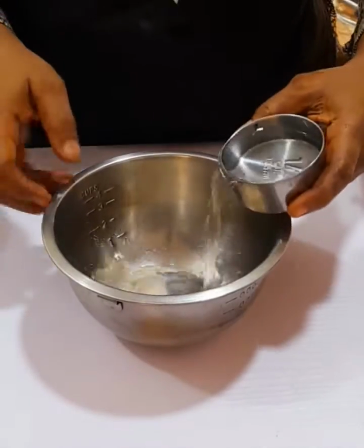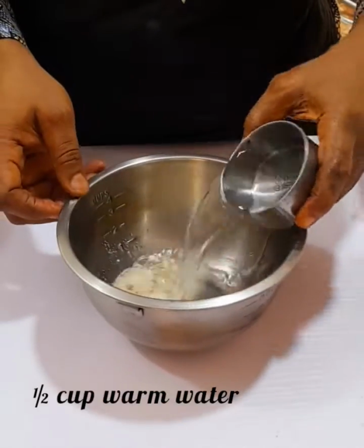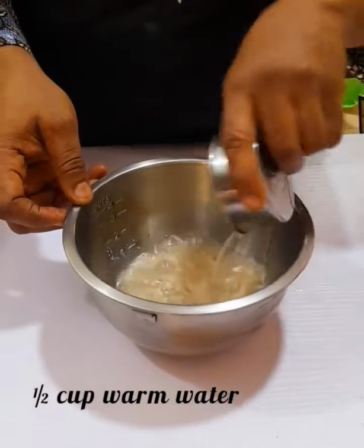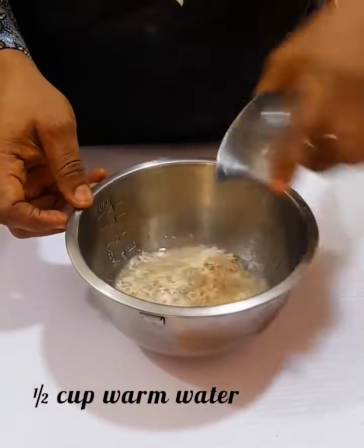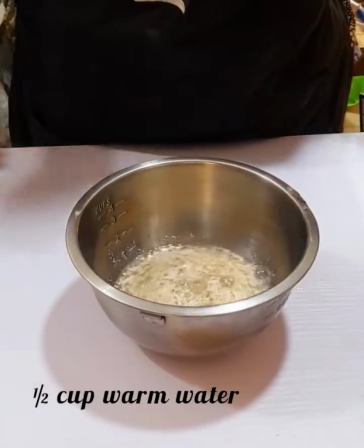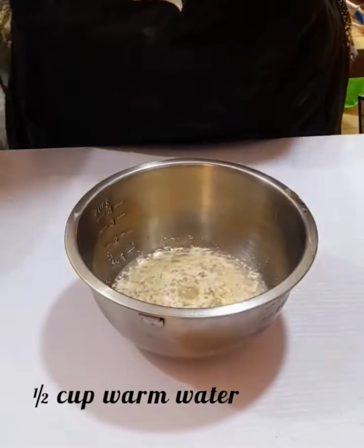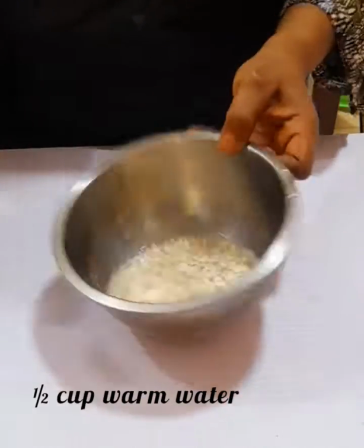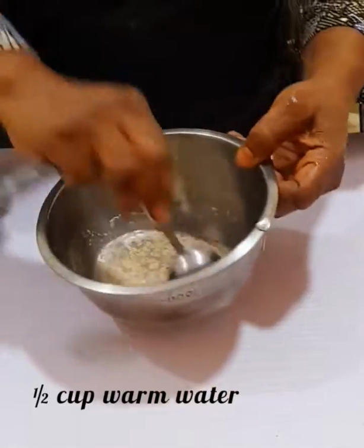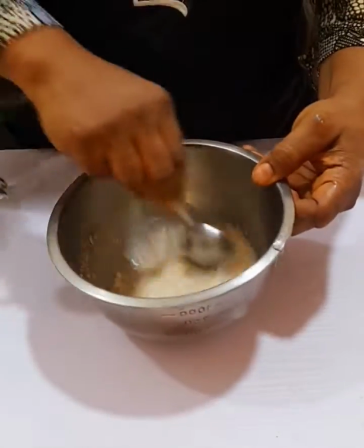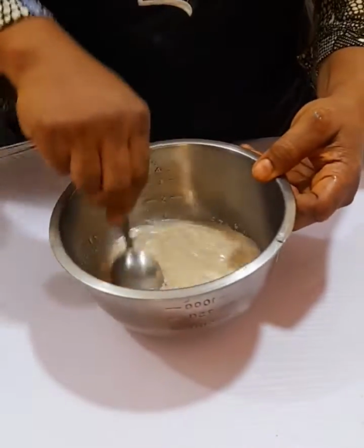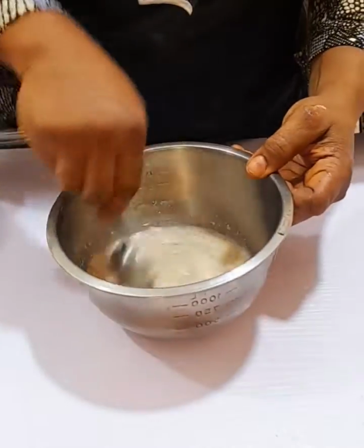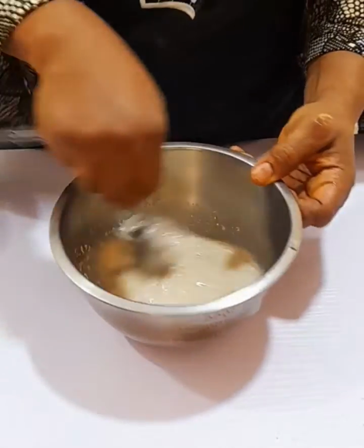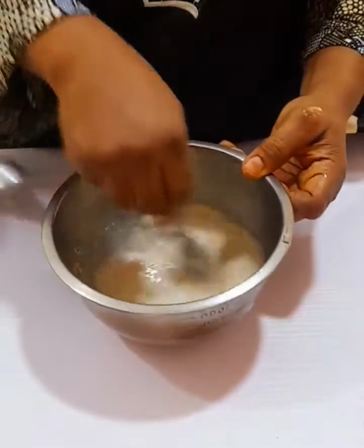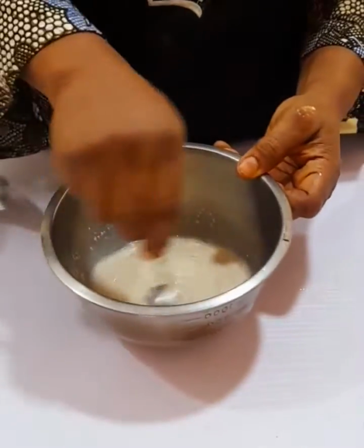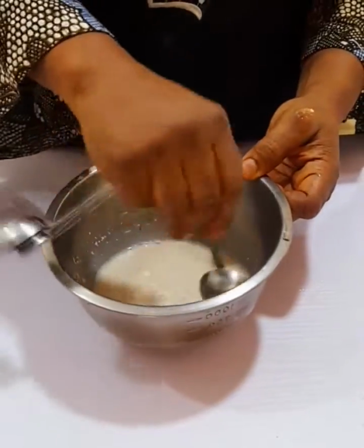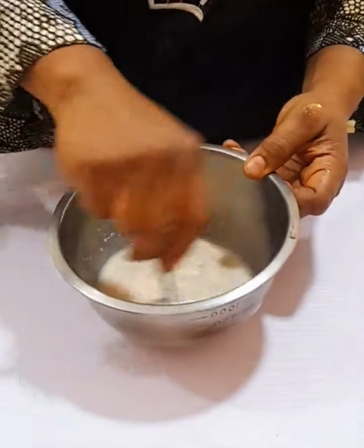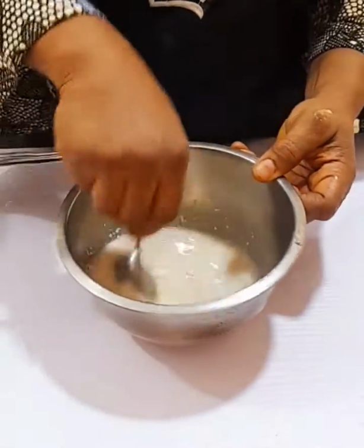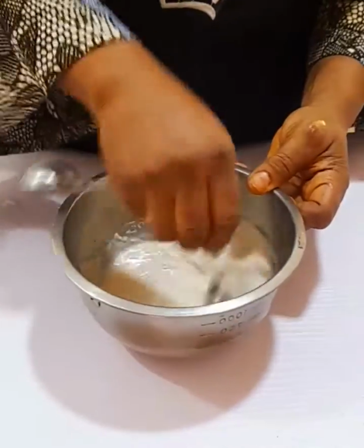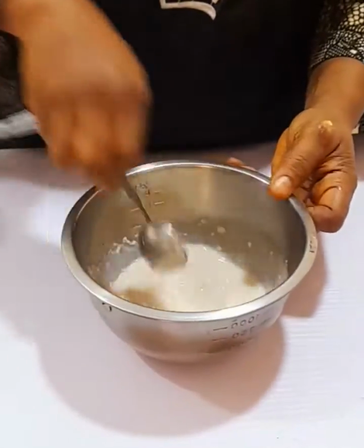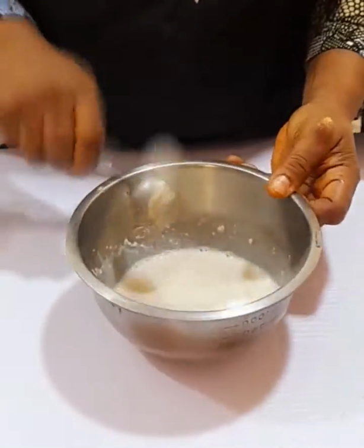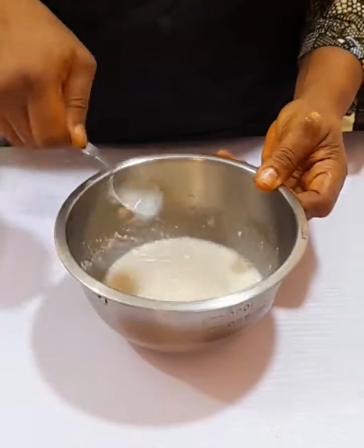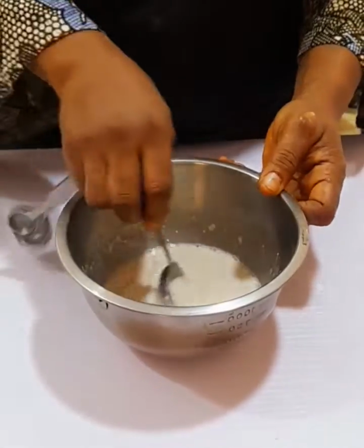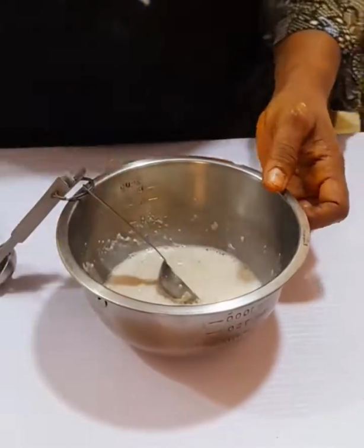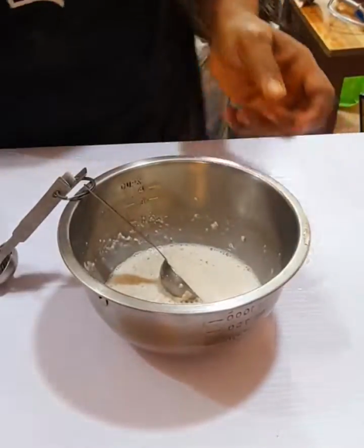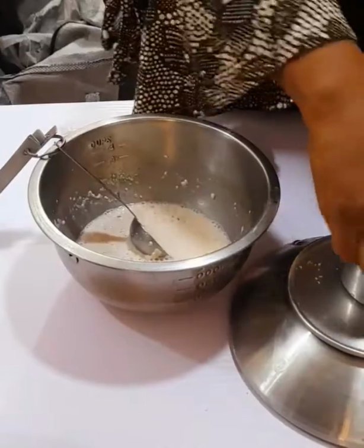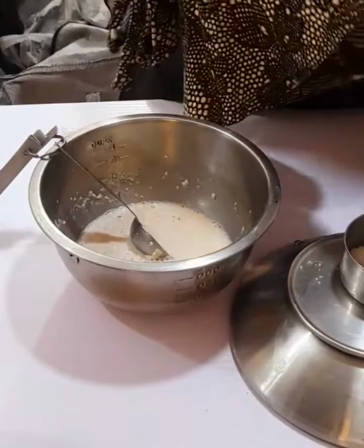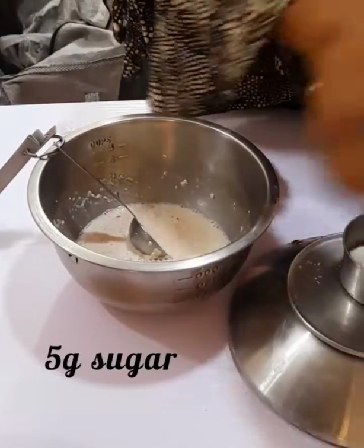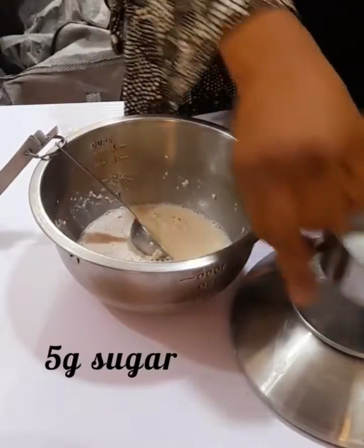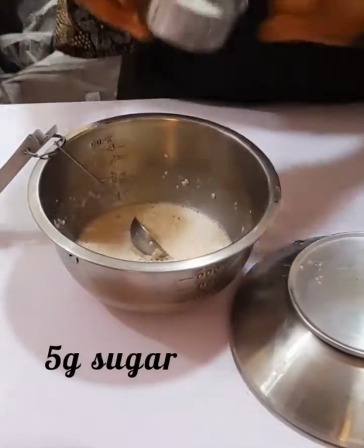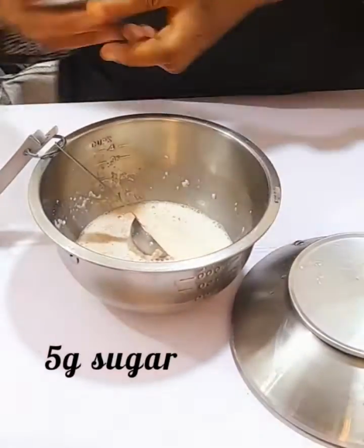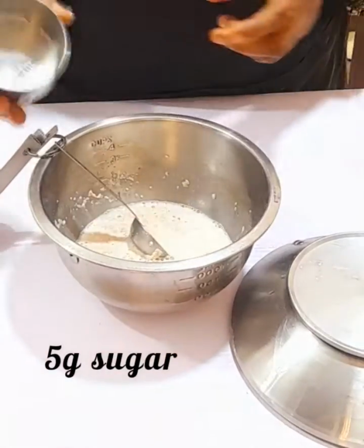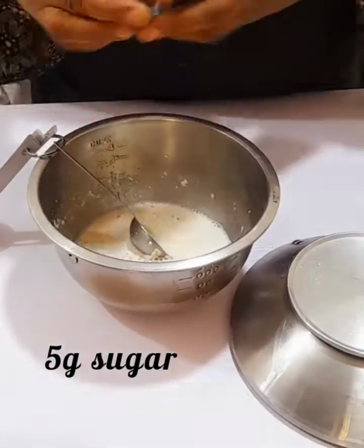Half a cup of water — the water I'm using here is tepid water, it is neither hot nor cold. Mix very well, then cover and set aside for five minutes.